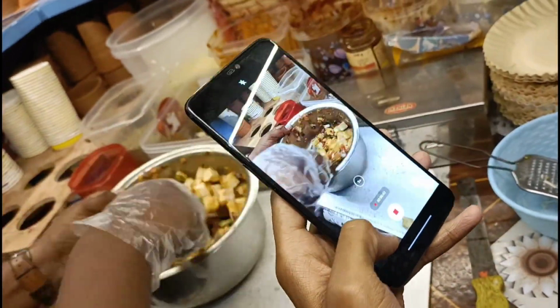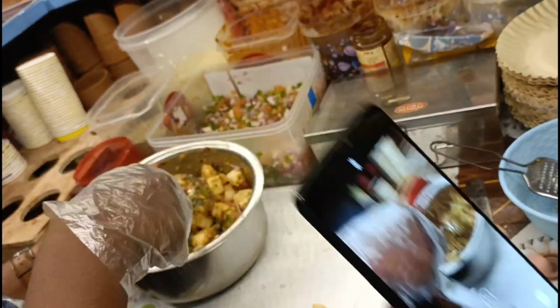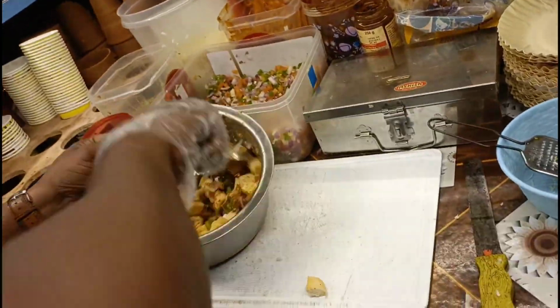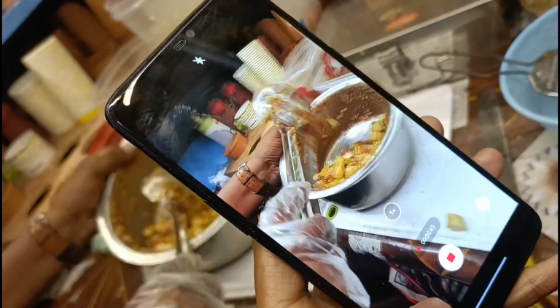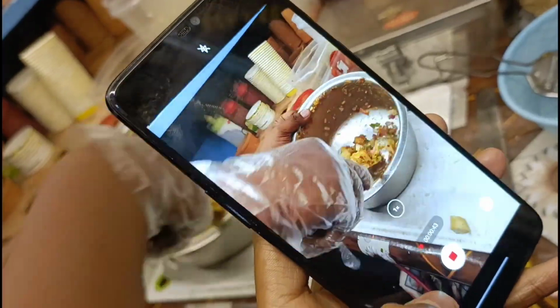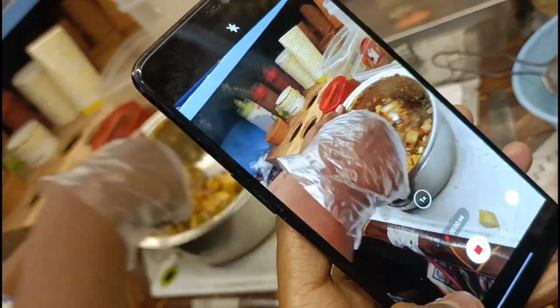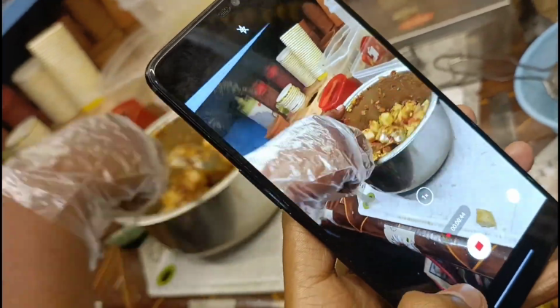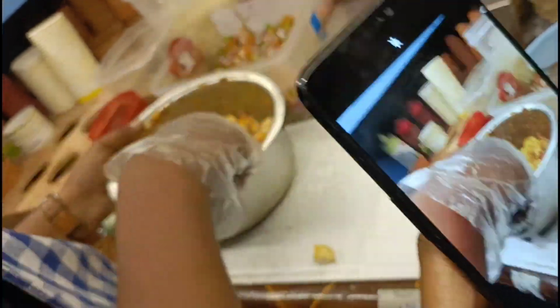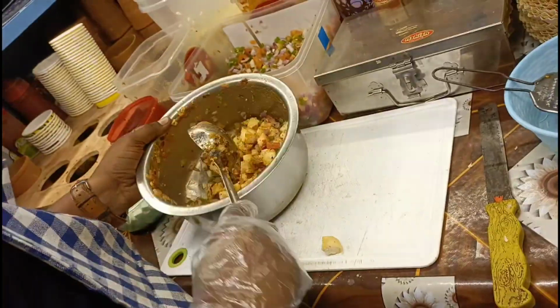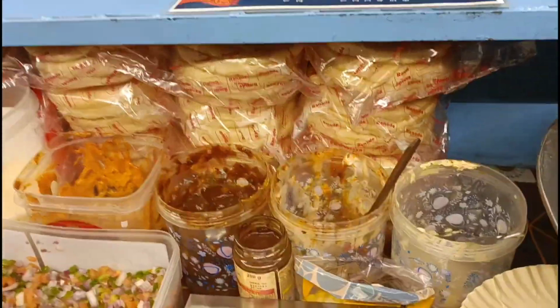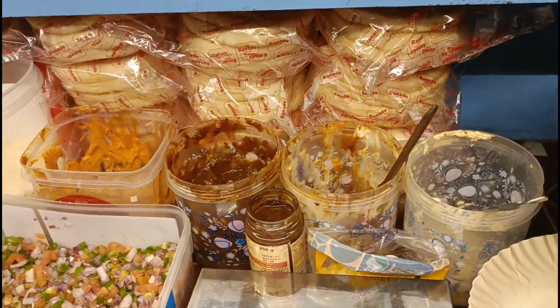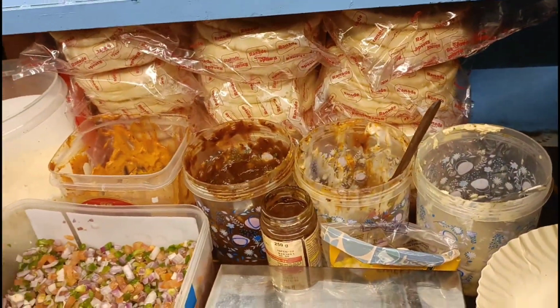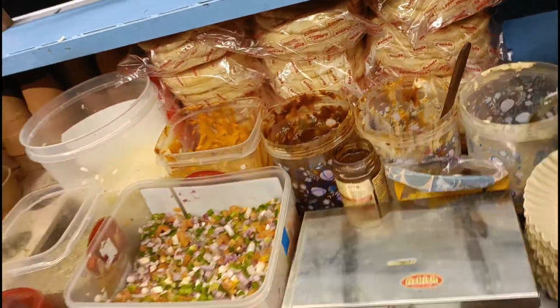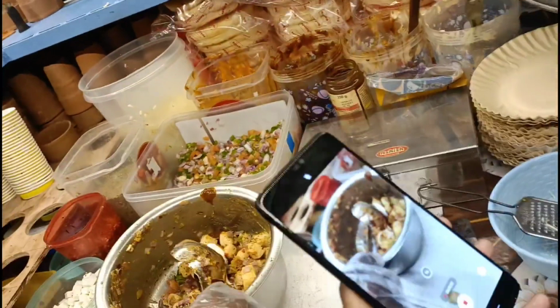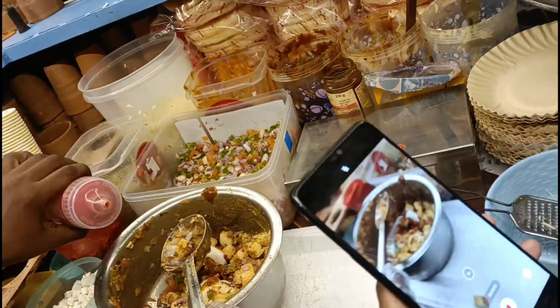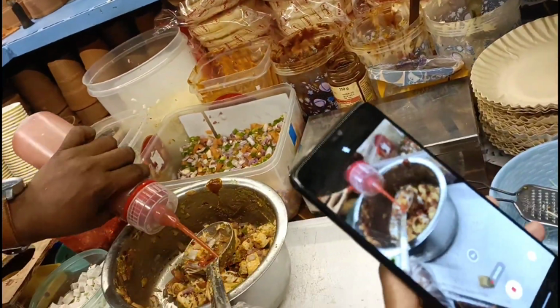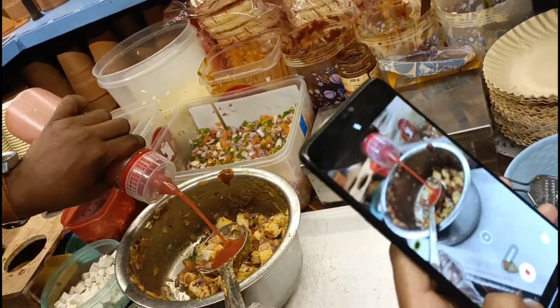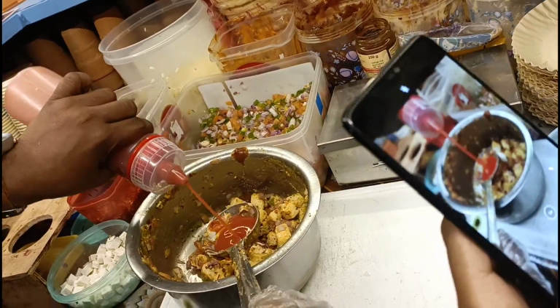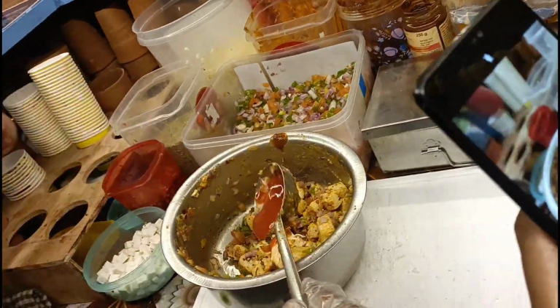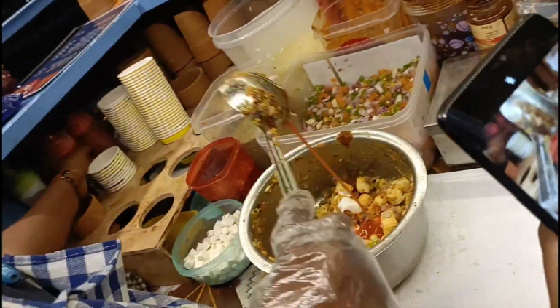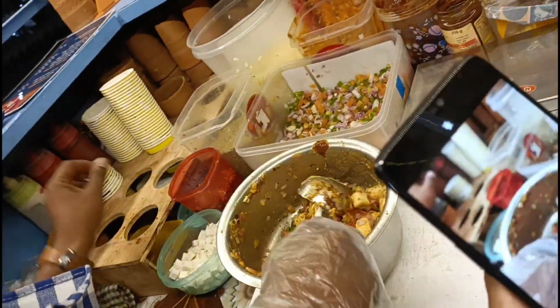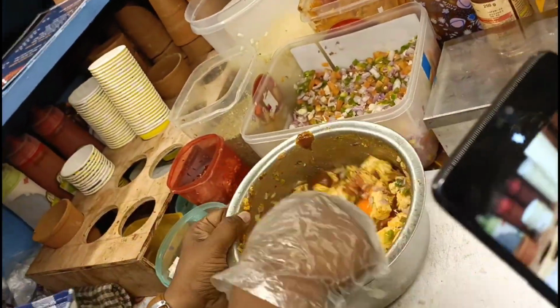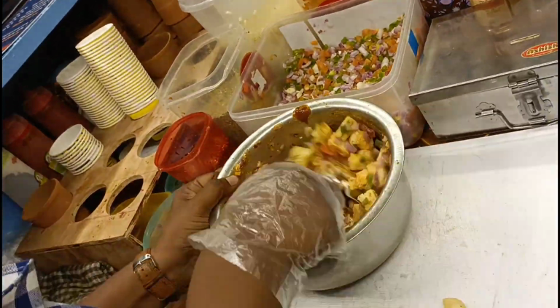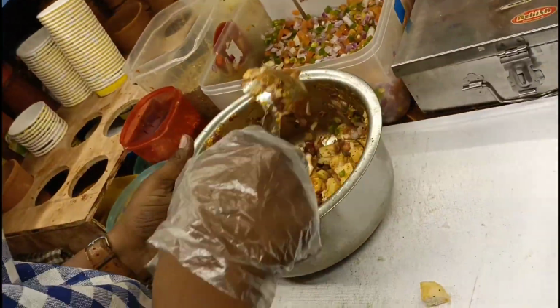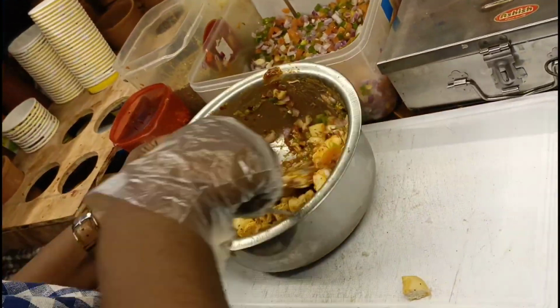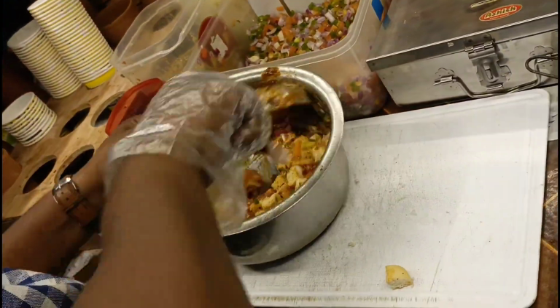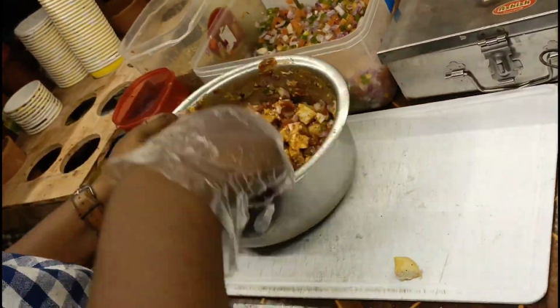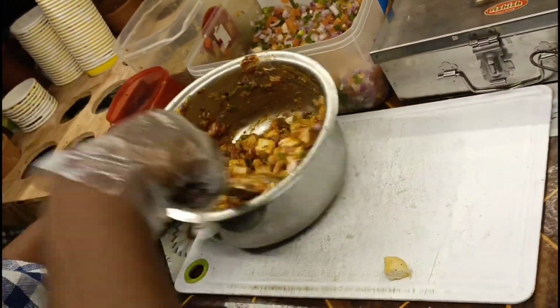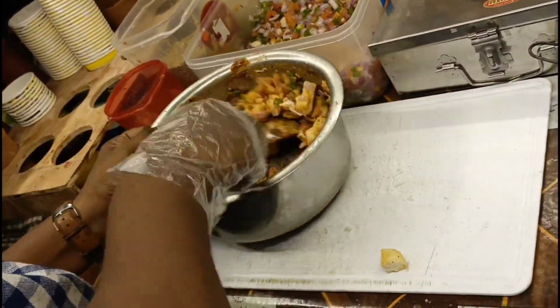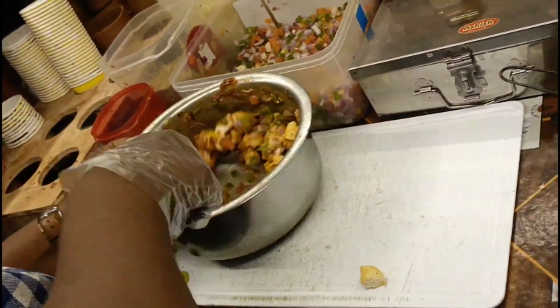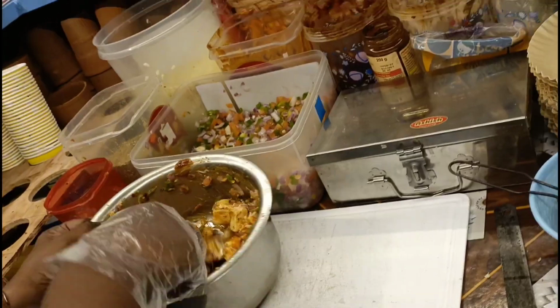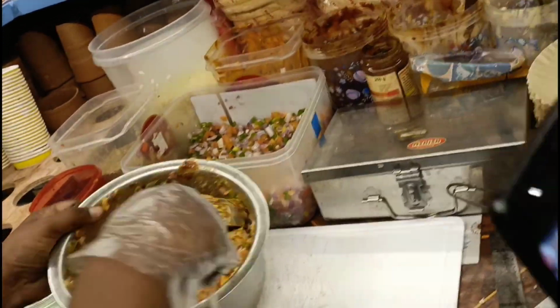Usmein kuch paneer ke pieces bhi add kiye the, jisse woh cheesy aur bahut sahi lag raha tha. Then tomato sauce - usse properly mix kiya gaya.